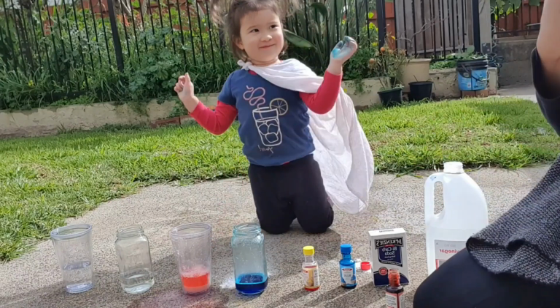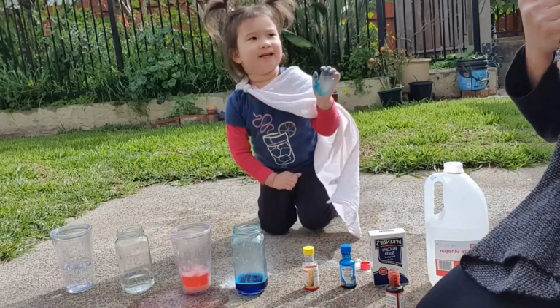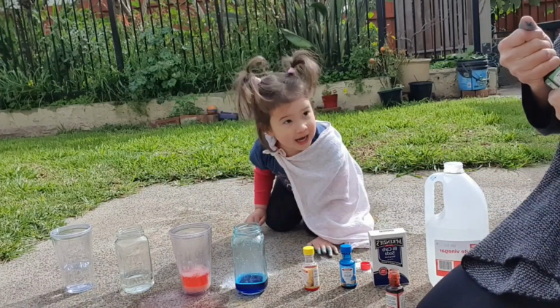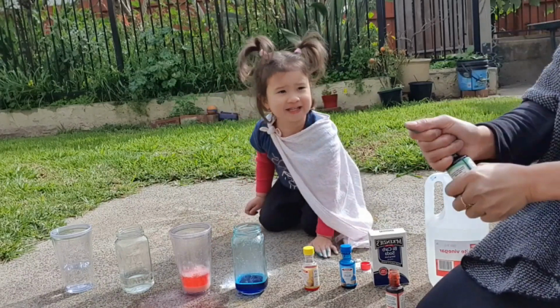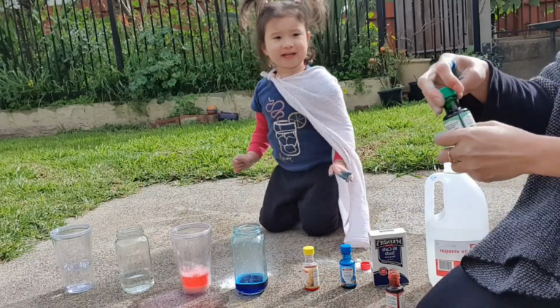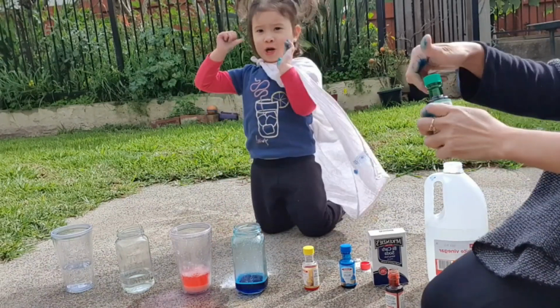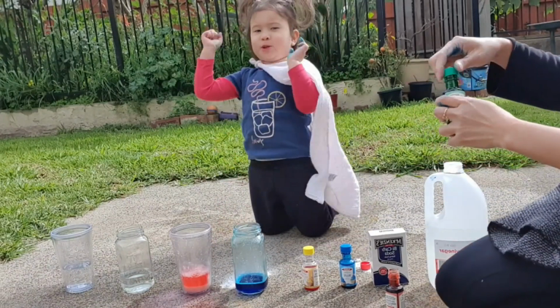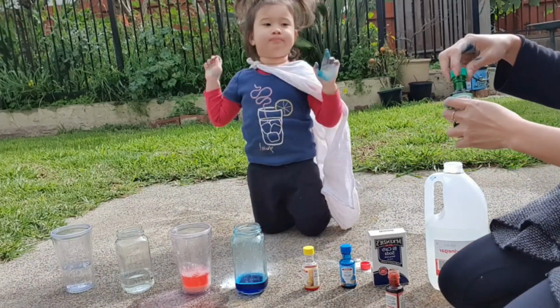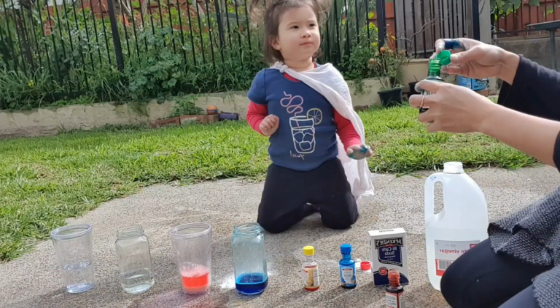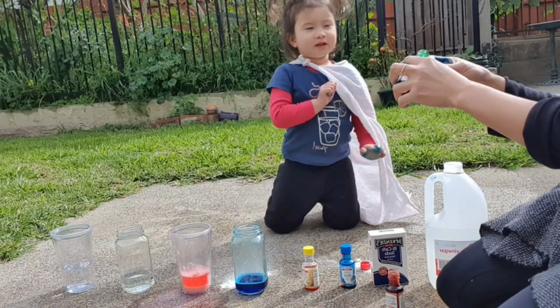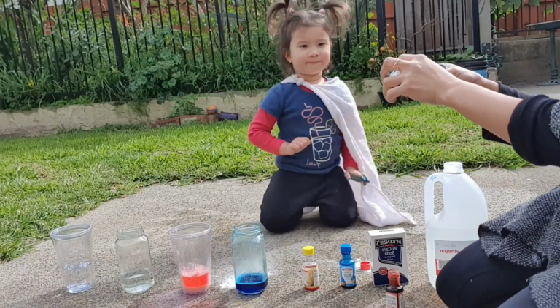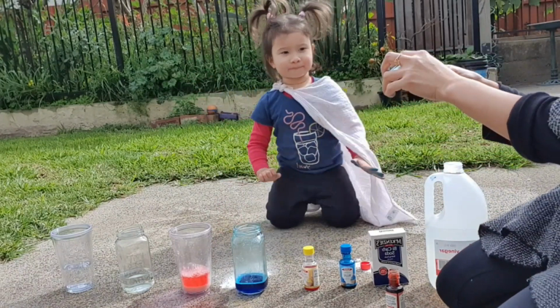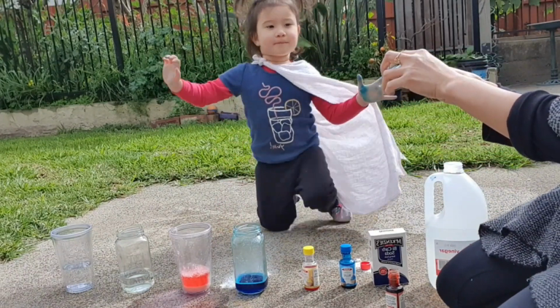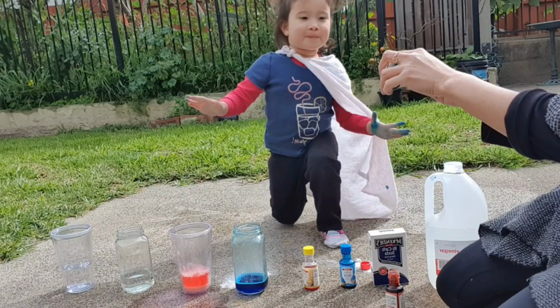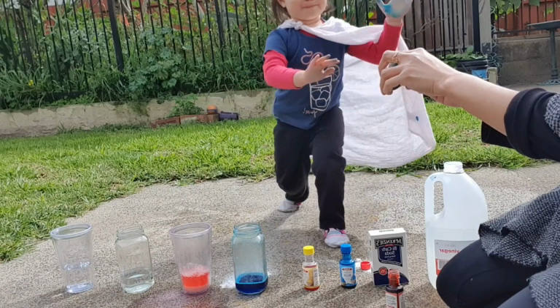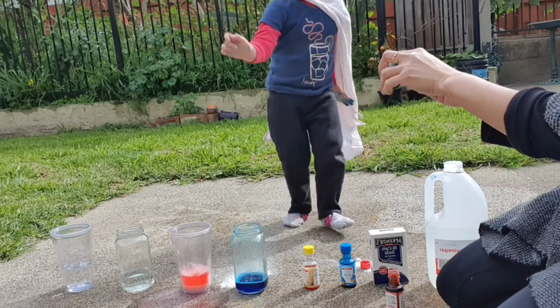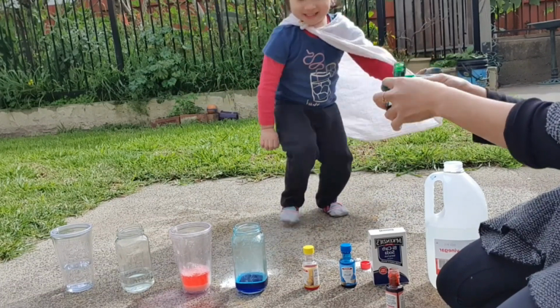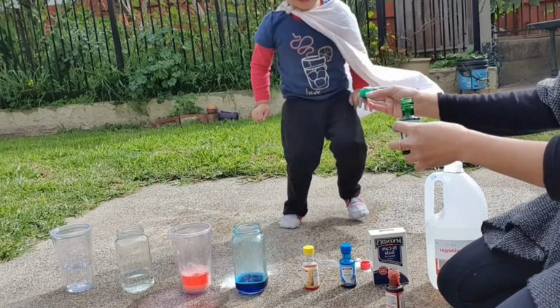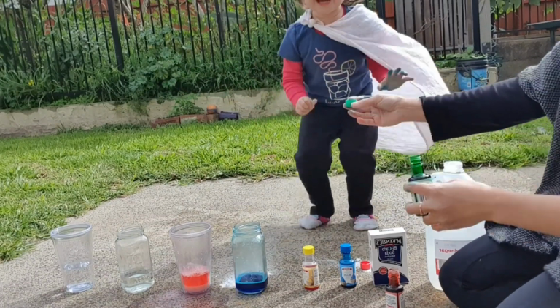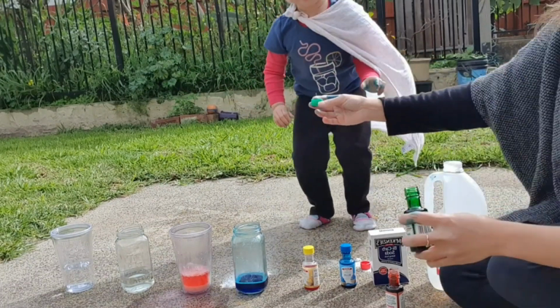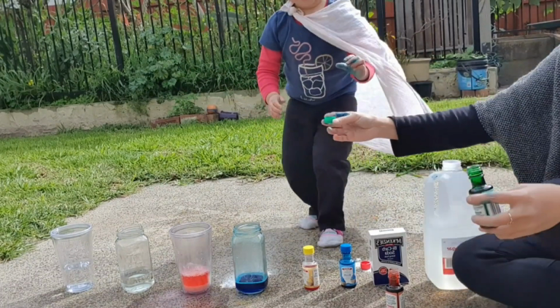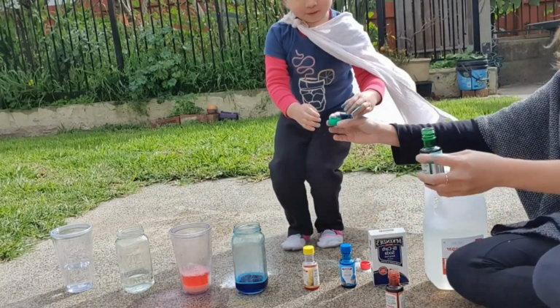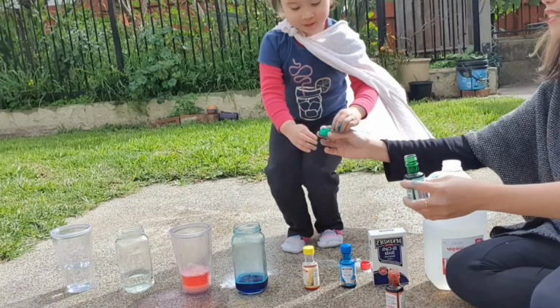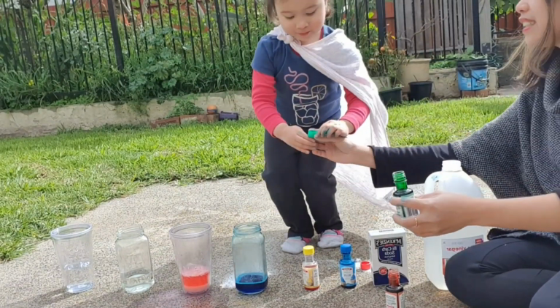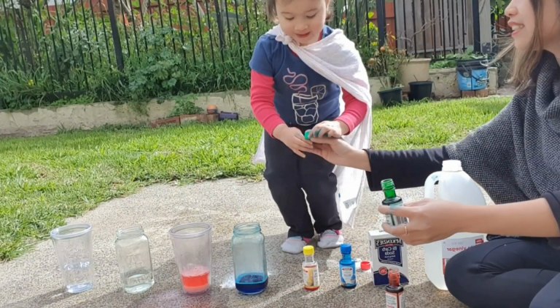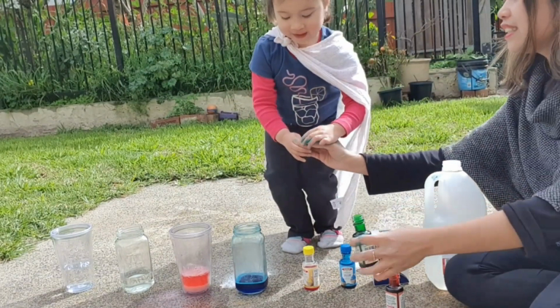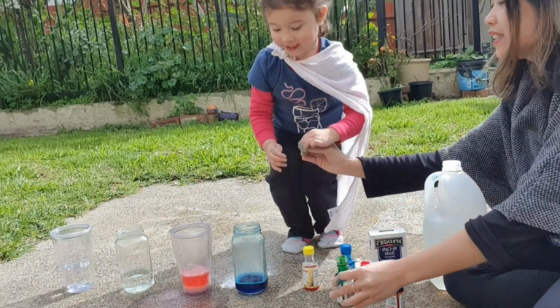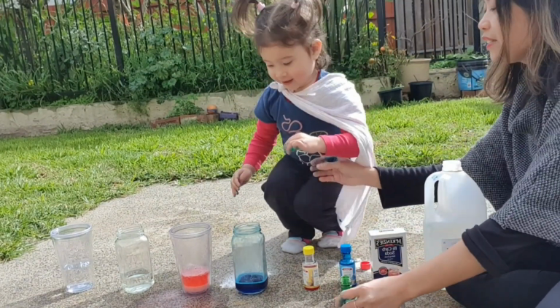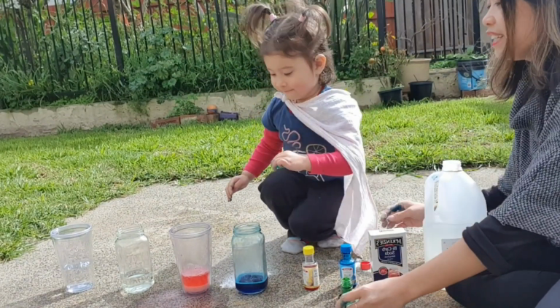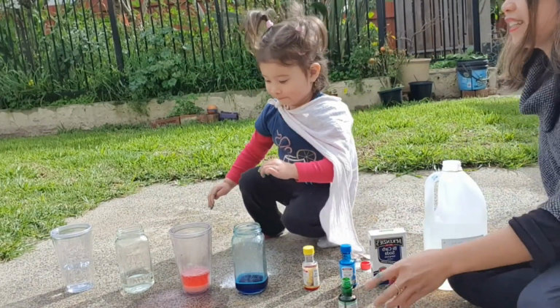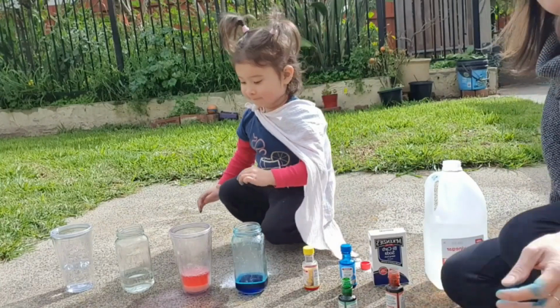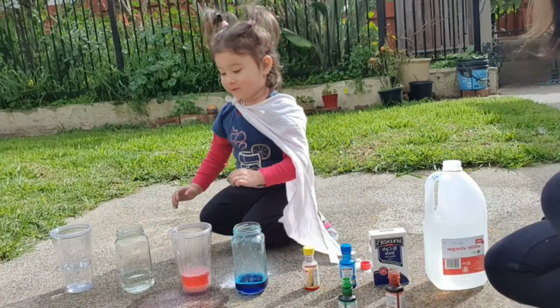I can do it! I will help you! Okay. See what happens! What color is this? Green. Green! Green.